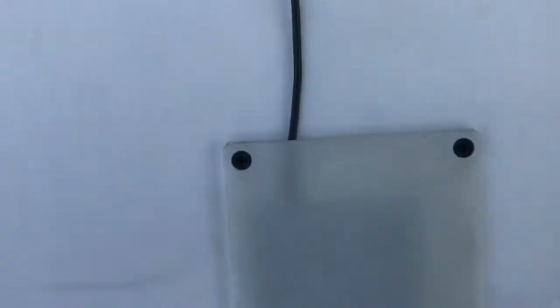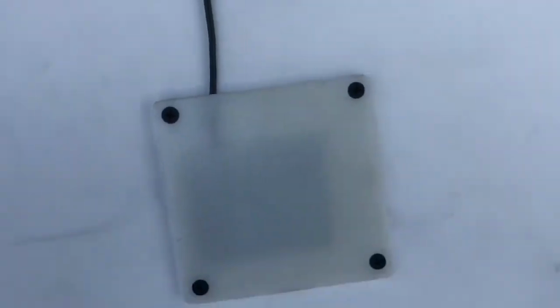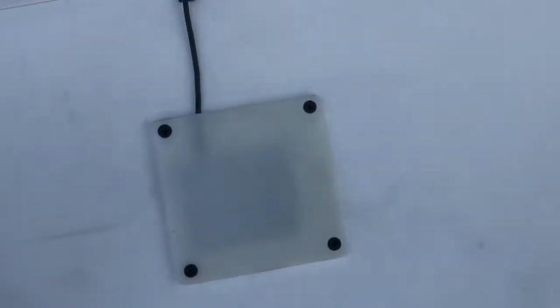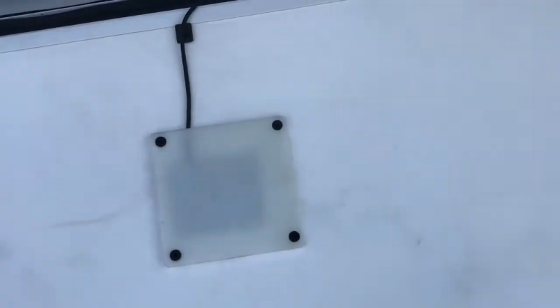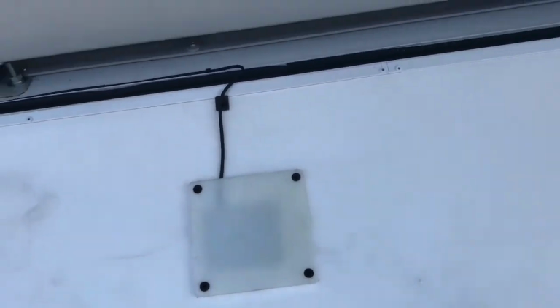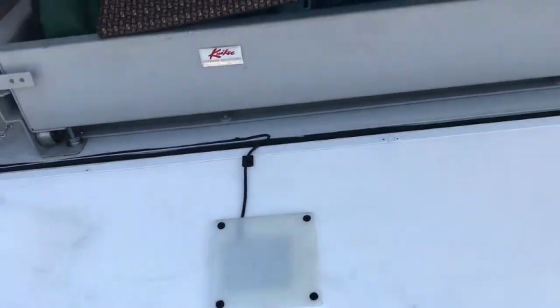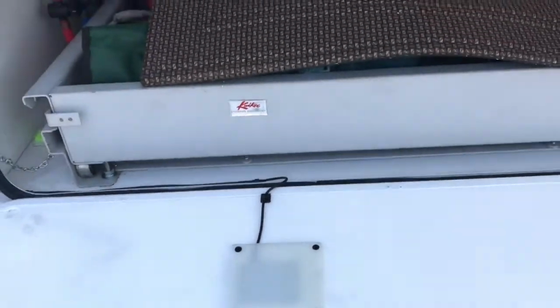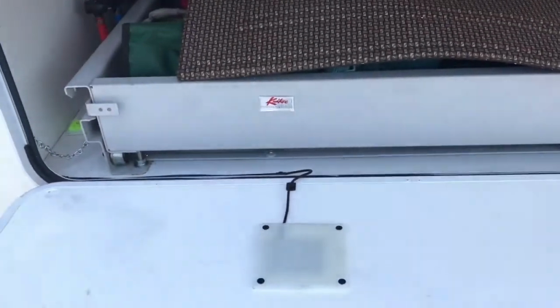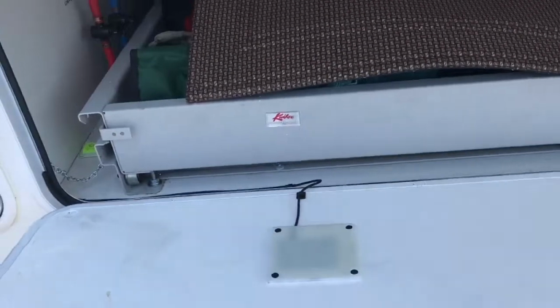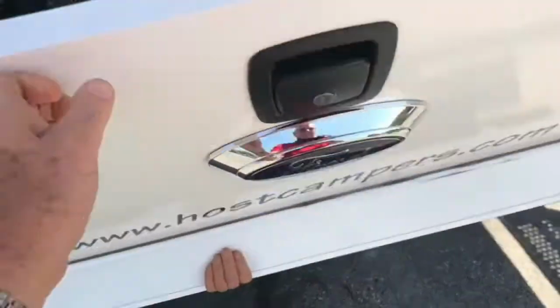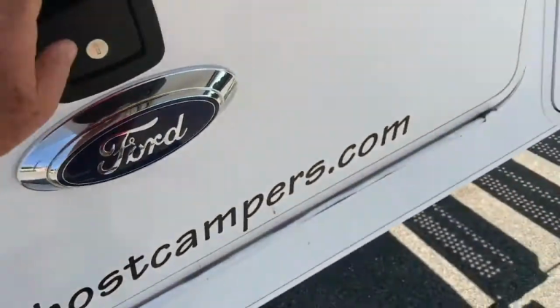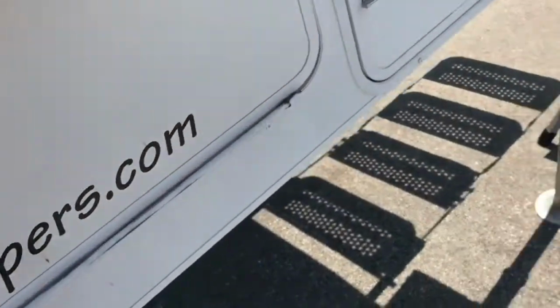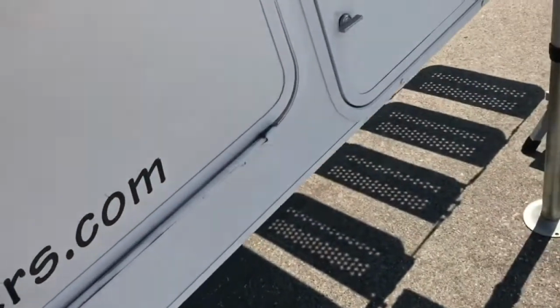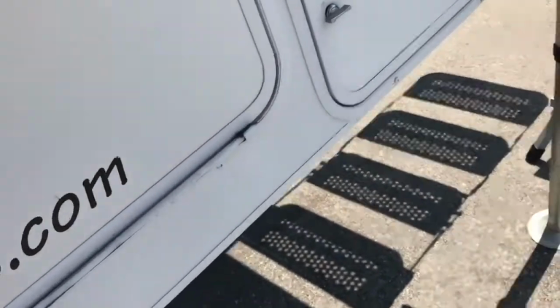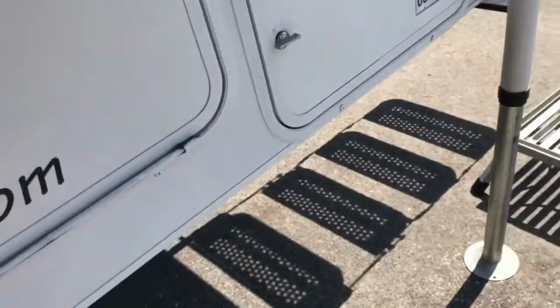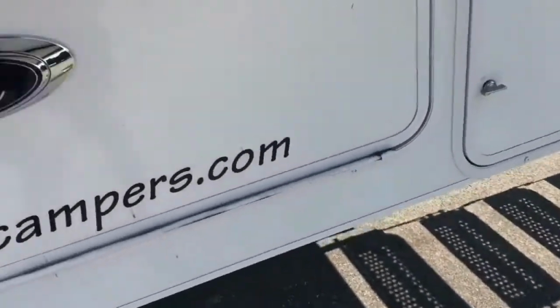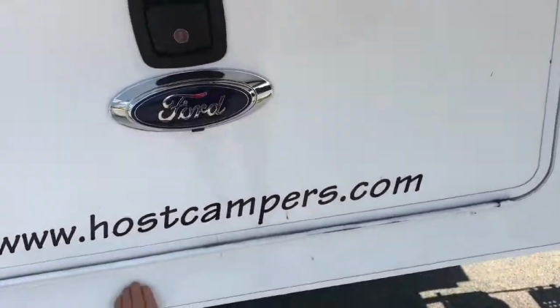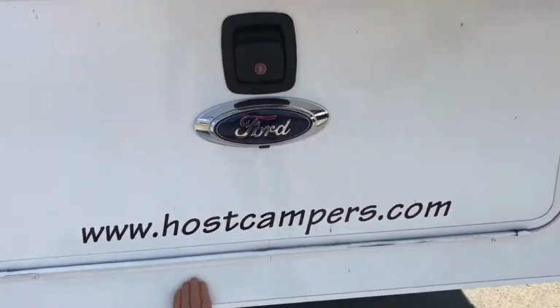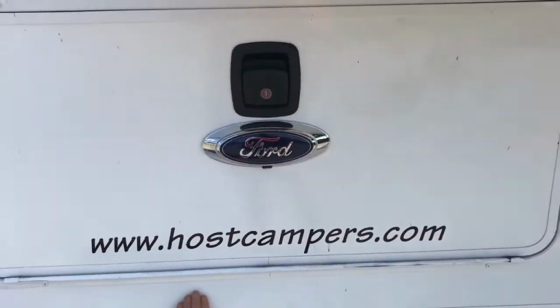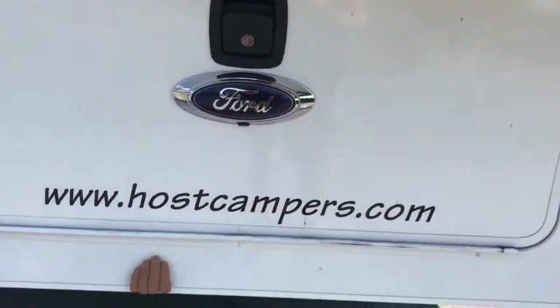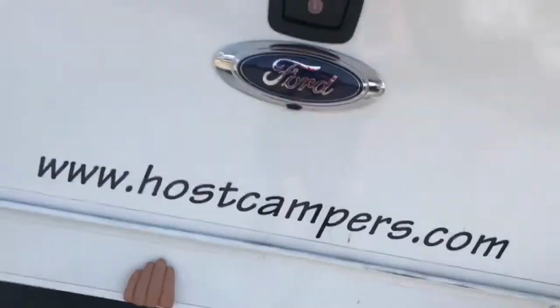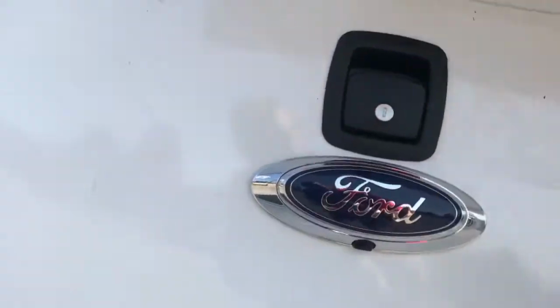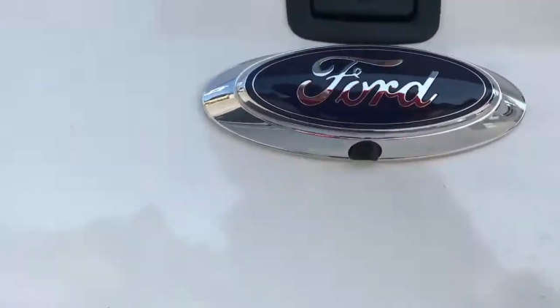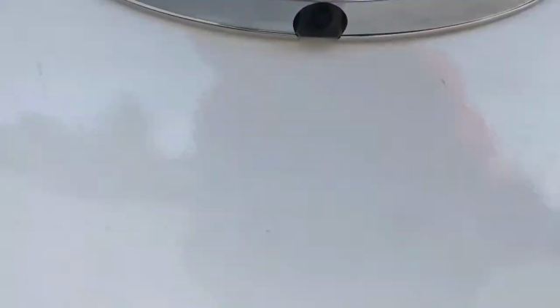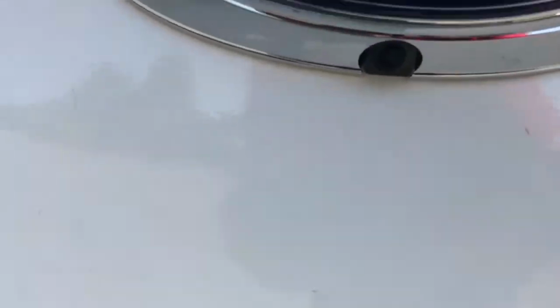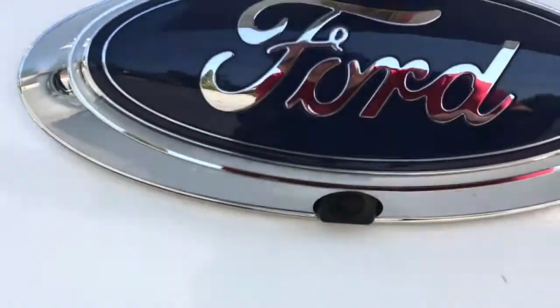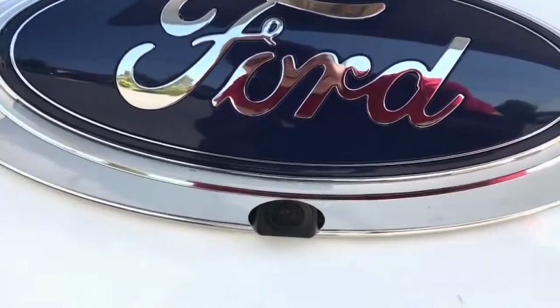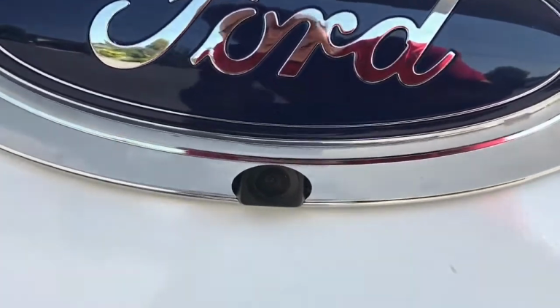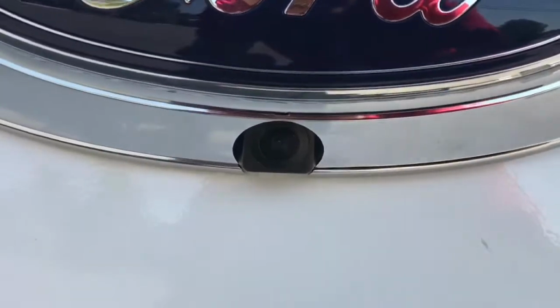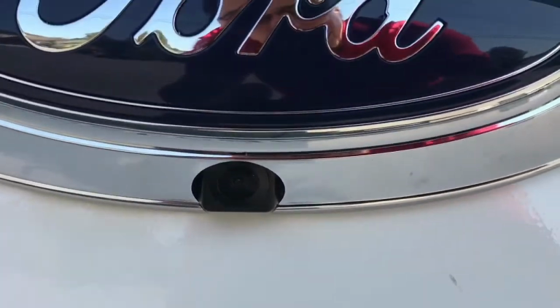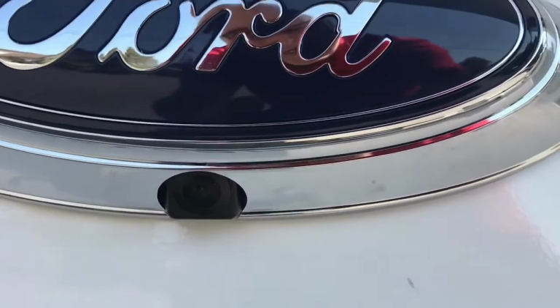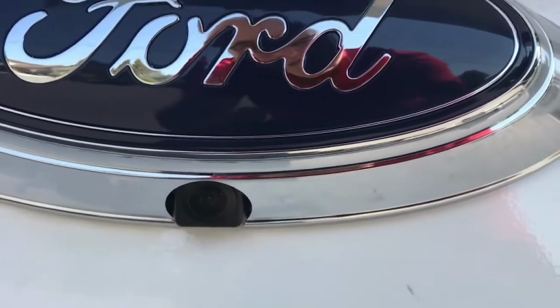I was really happy with the work they did and how well it works. I just have to disconnect it when I pull the truck camper off — that's all there is to it. Here's a close-up of the camera. Just like factory. I love it.